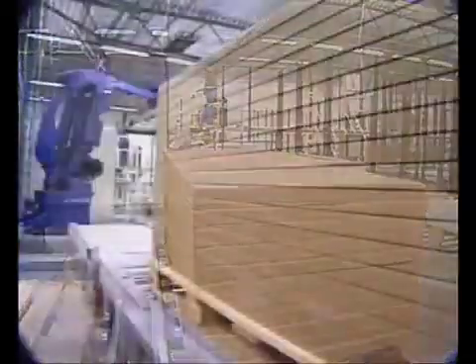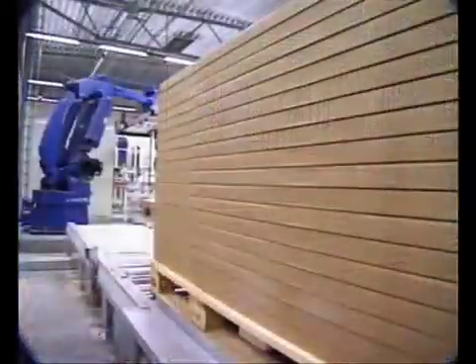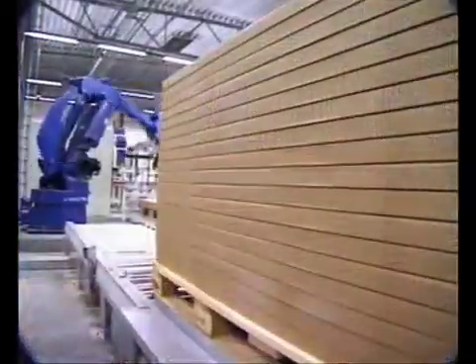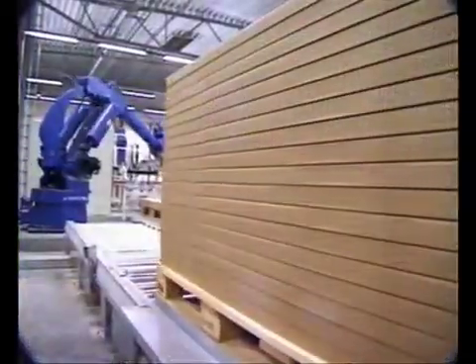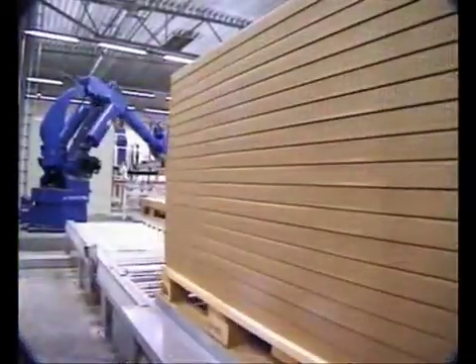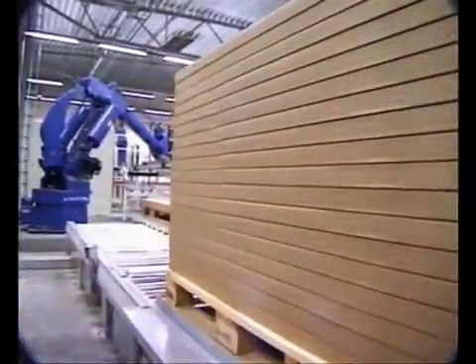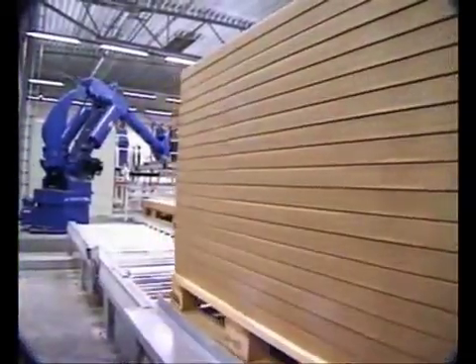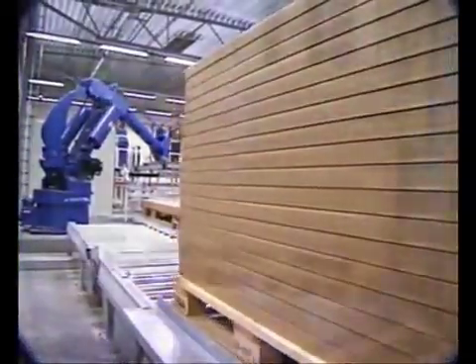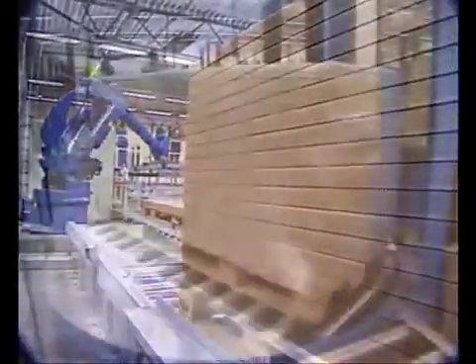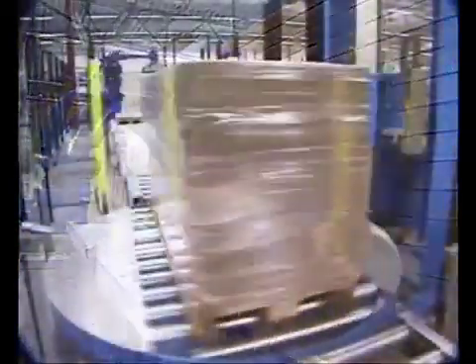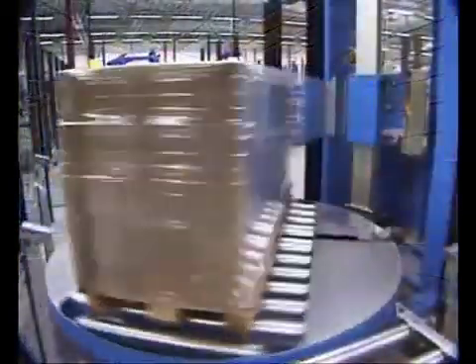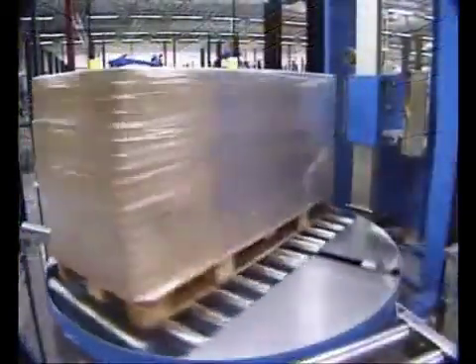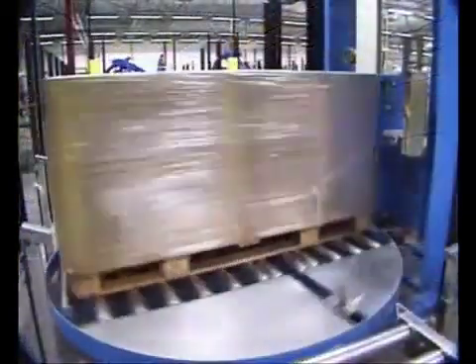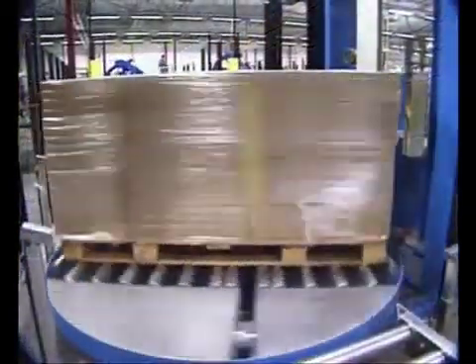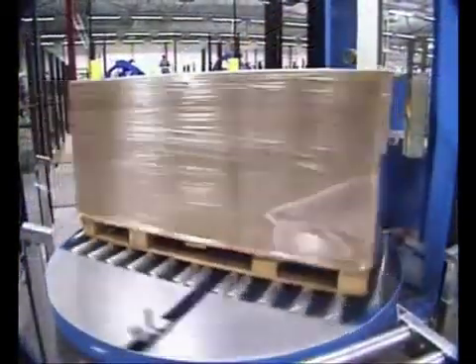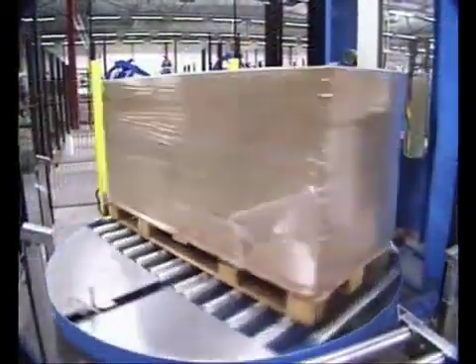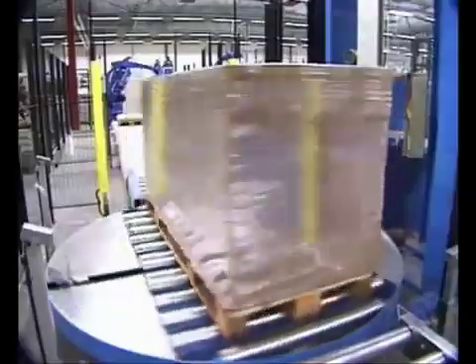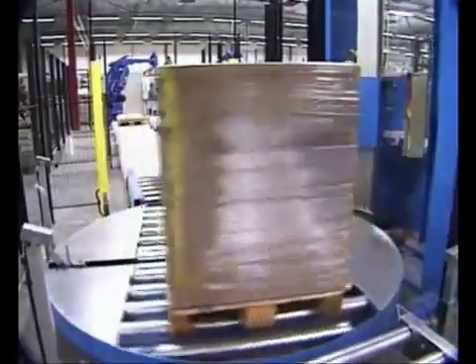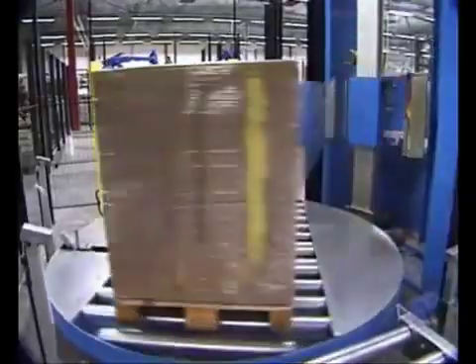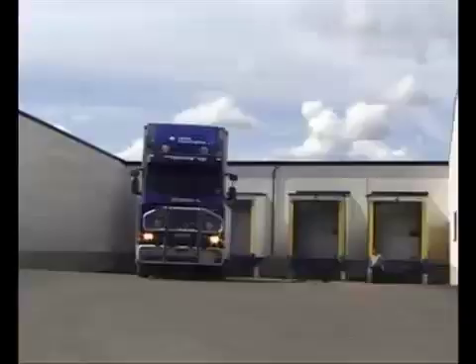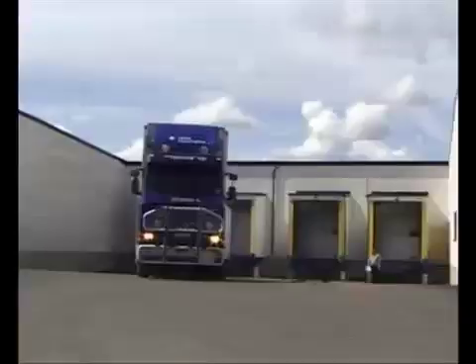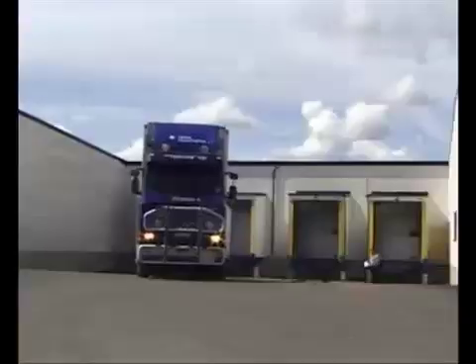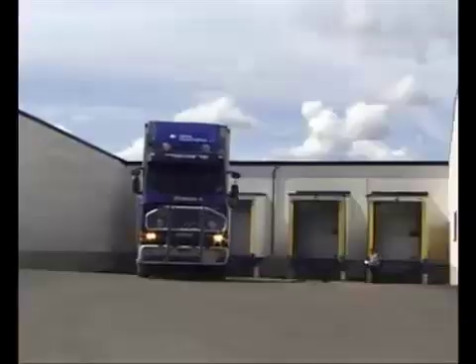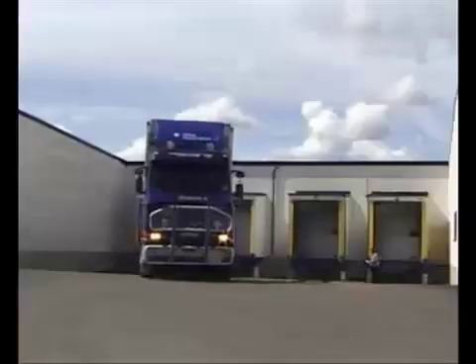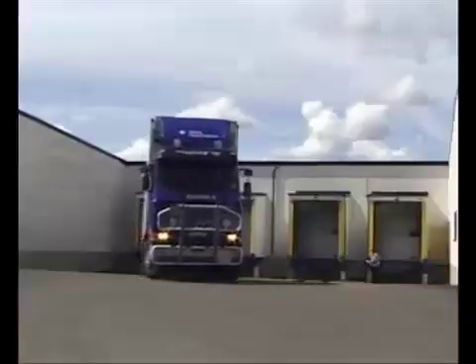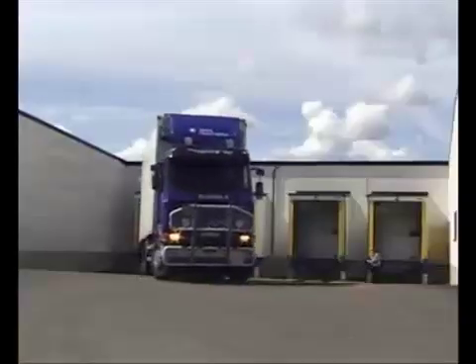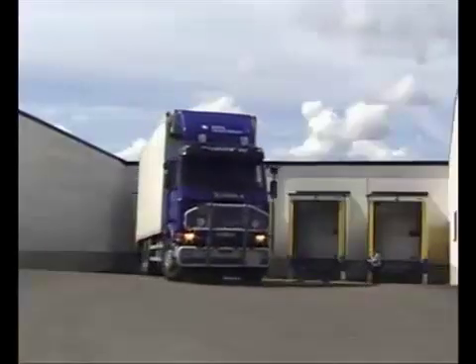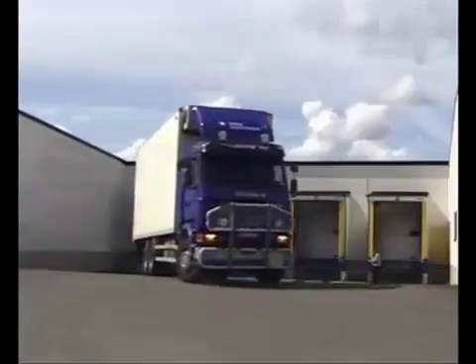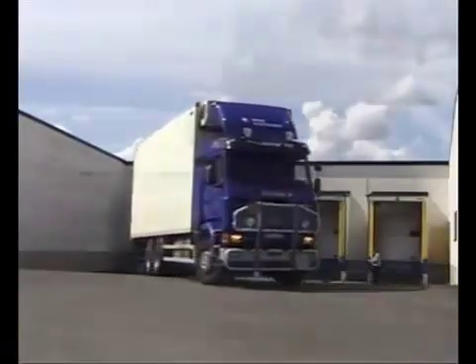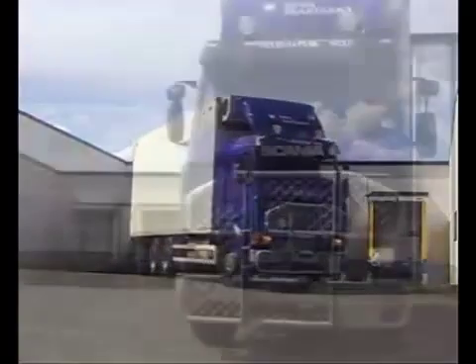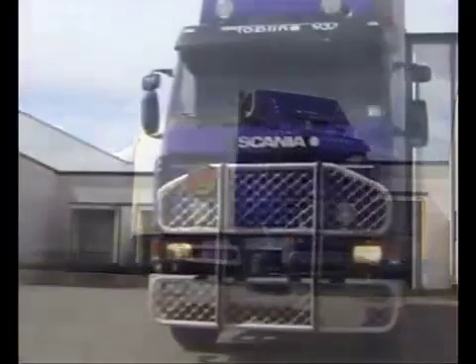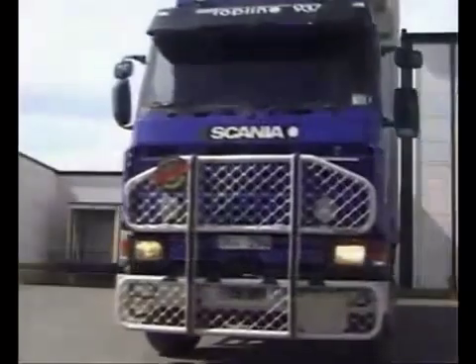The flat packs are loaded onto a pallet ready for delivery to the IKEA warehouse, or, from 2002, direct to the stores with Platform West.